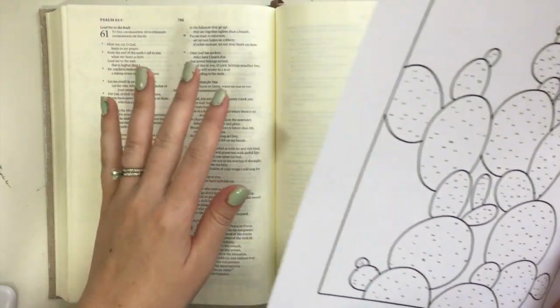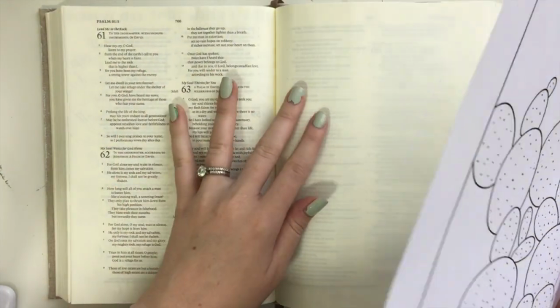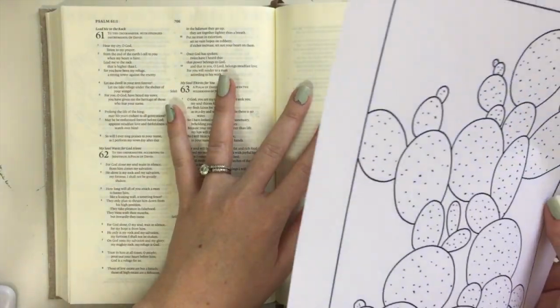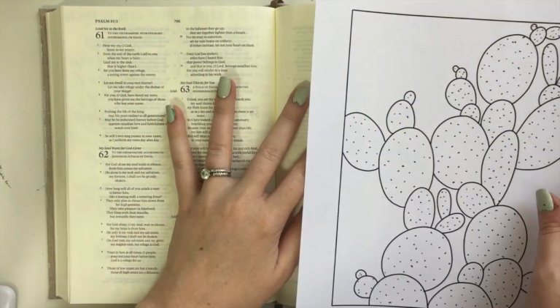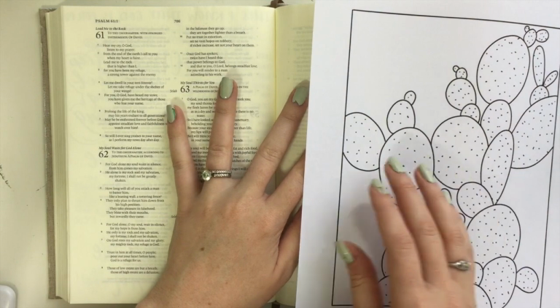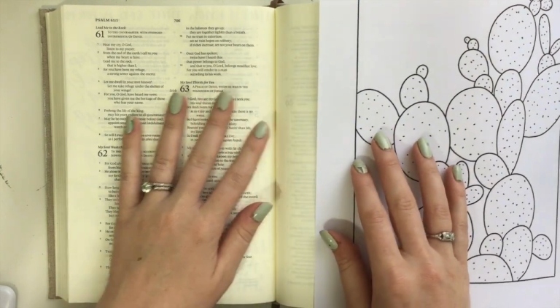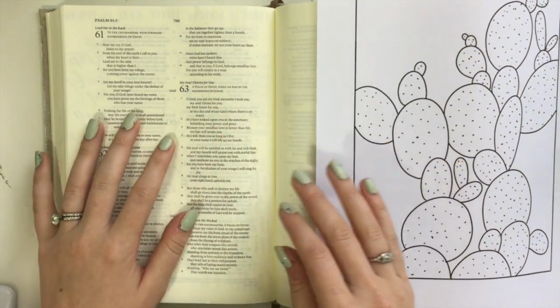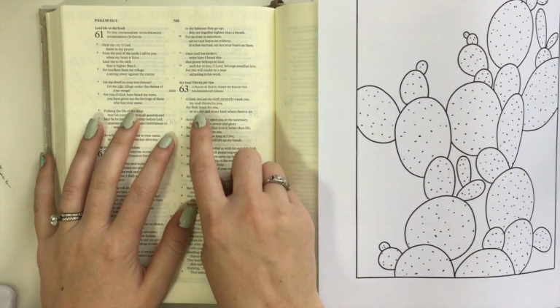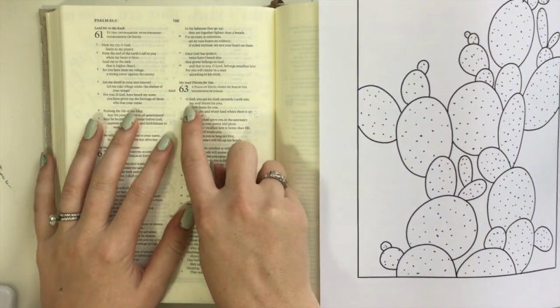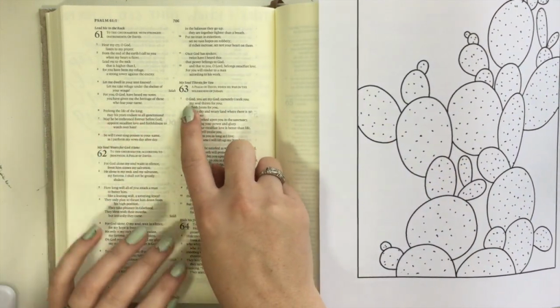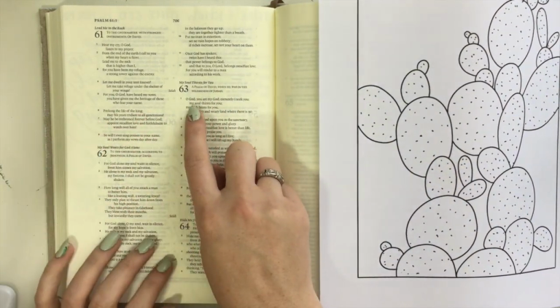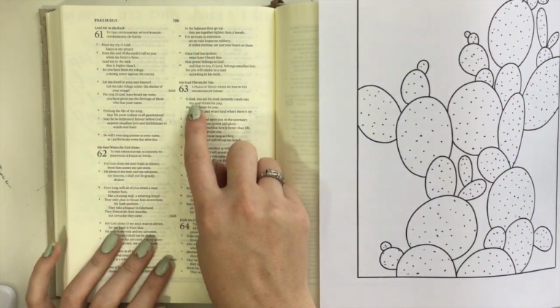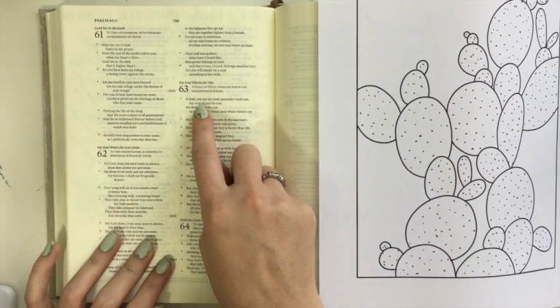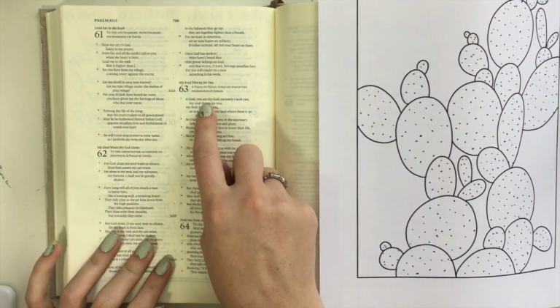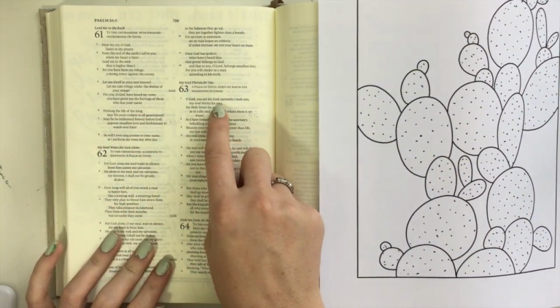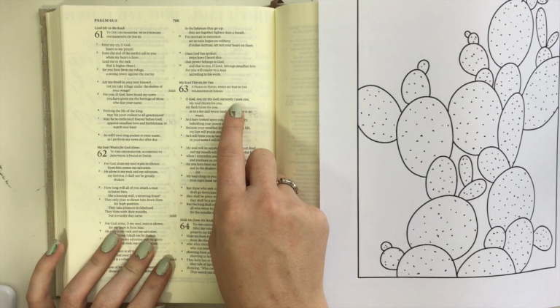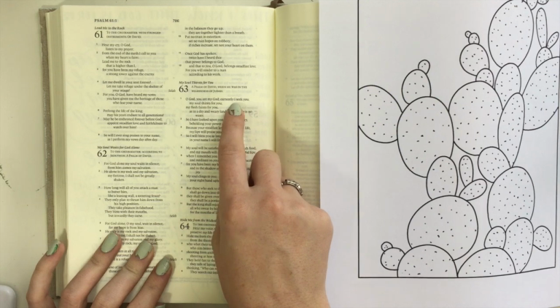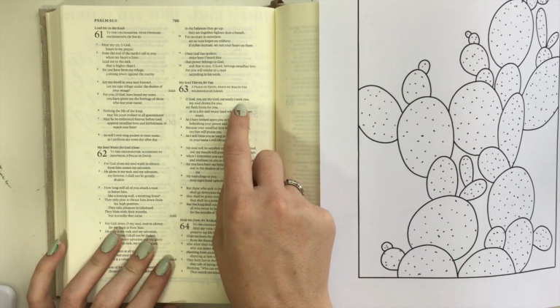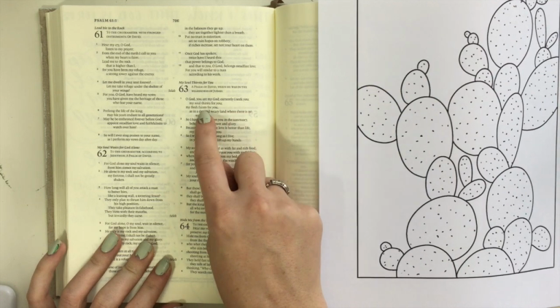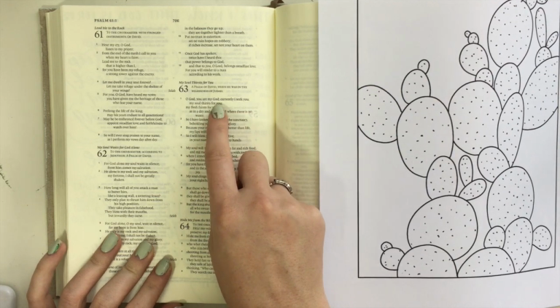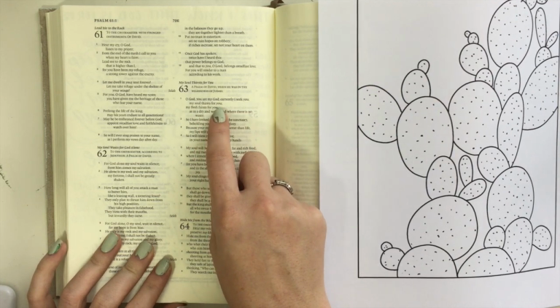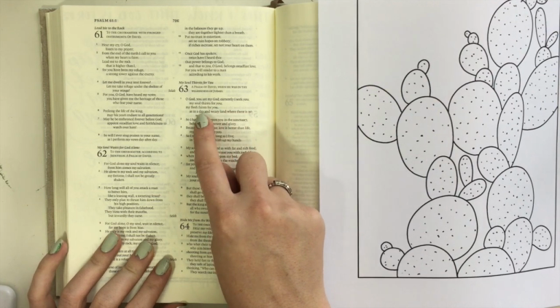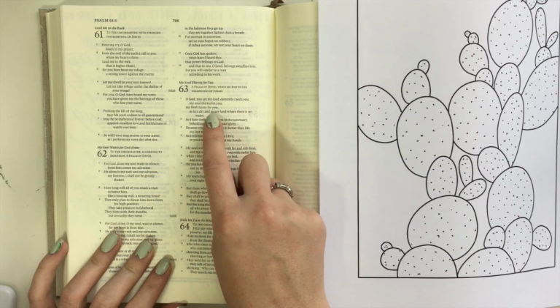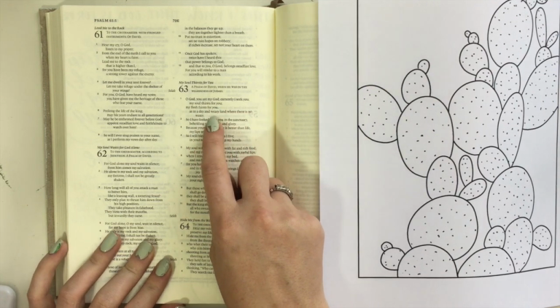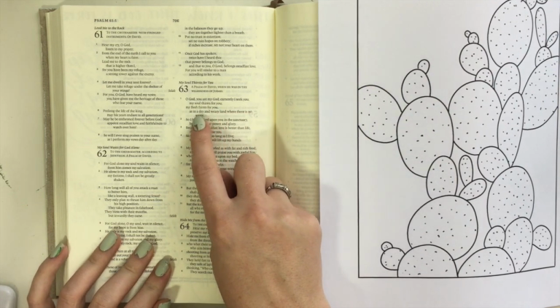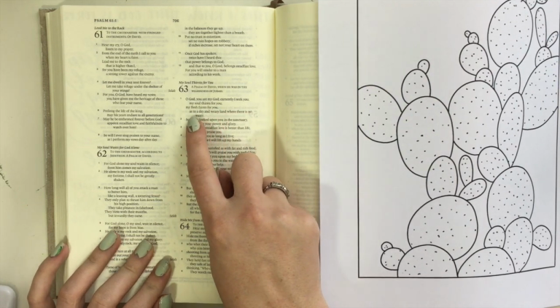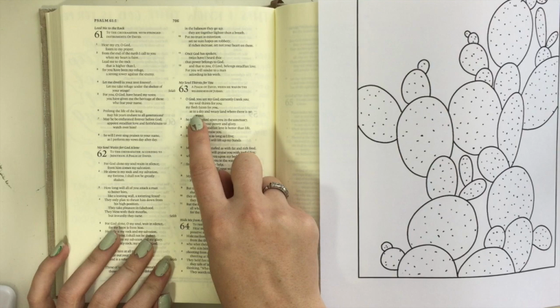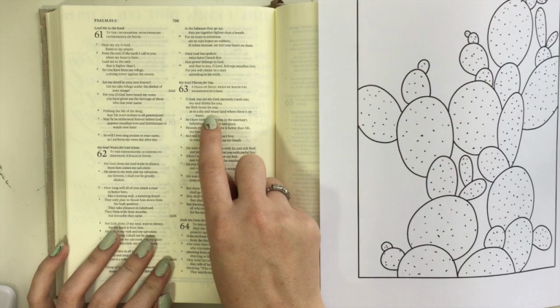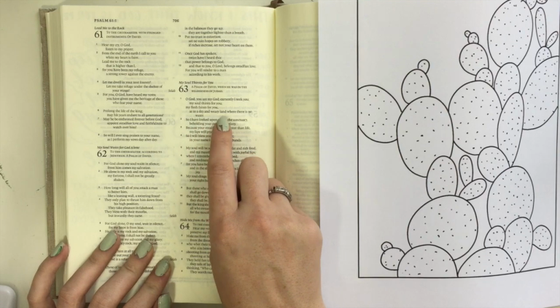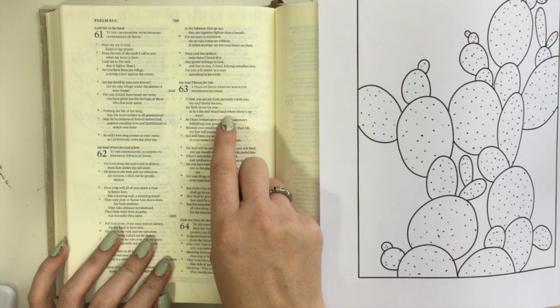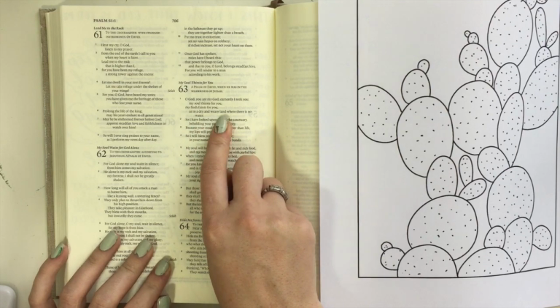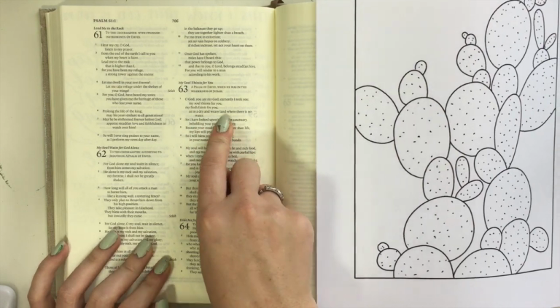I am working on Psalm 63, verse 1, which says: "Oh God, you are my God, earnestly I seek you, my soul thirsts for you, my flesh faints for you, as in a dry and weary land where there is no water."